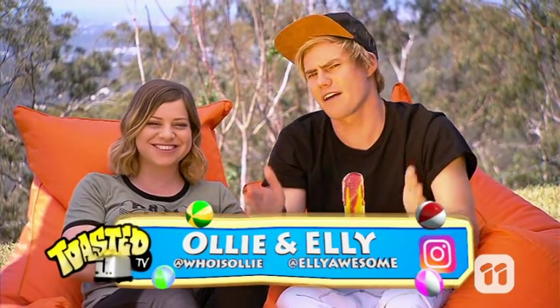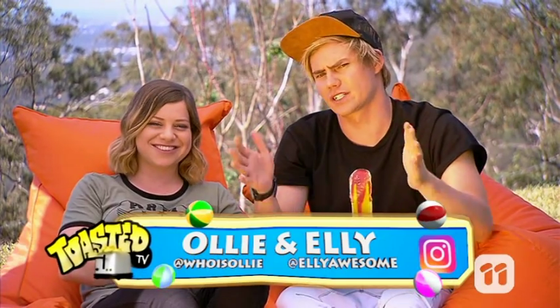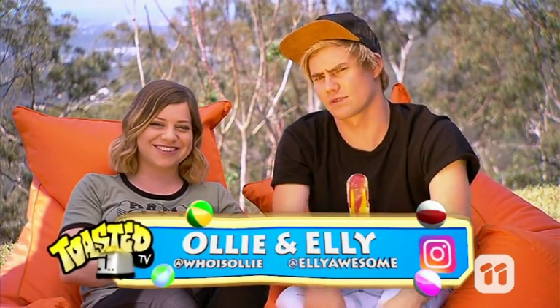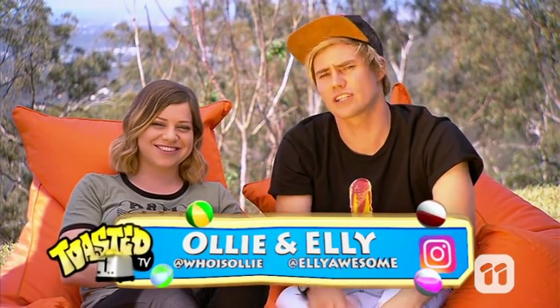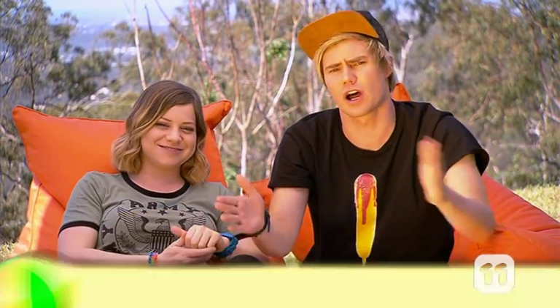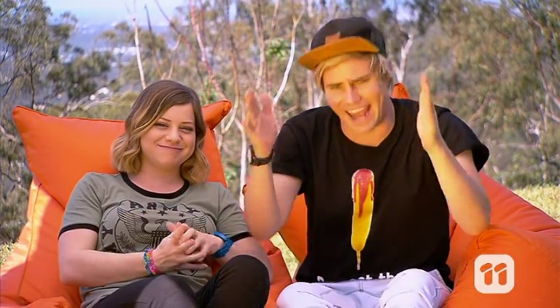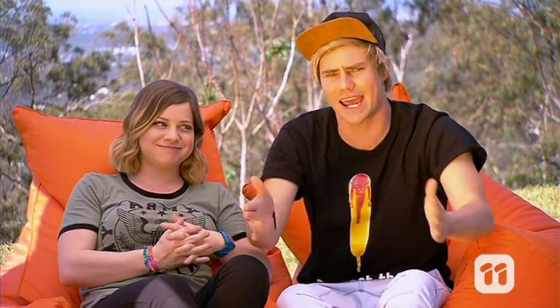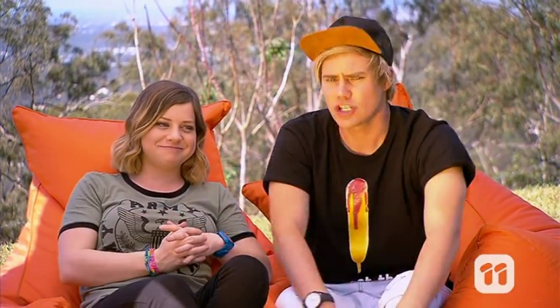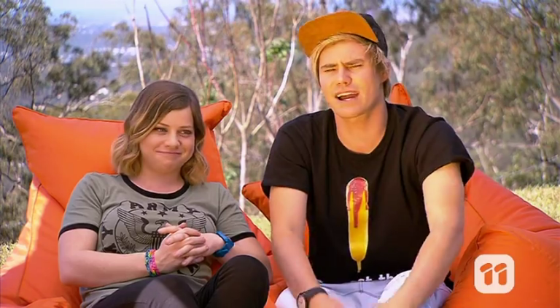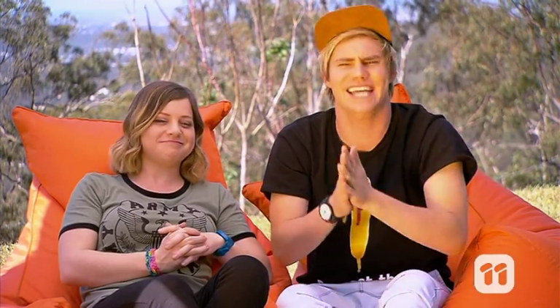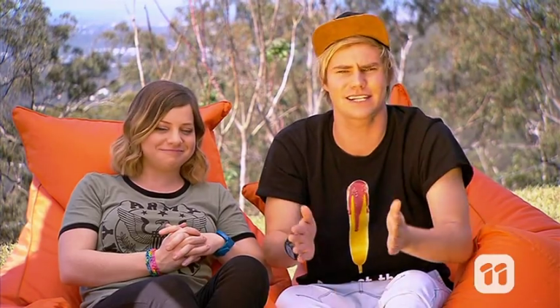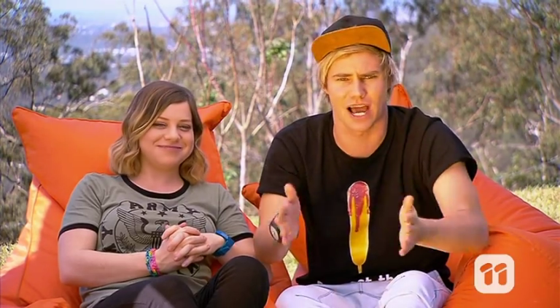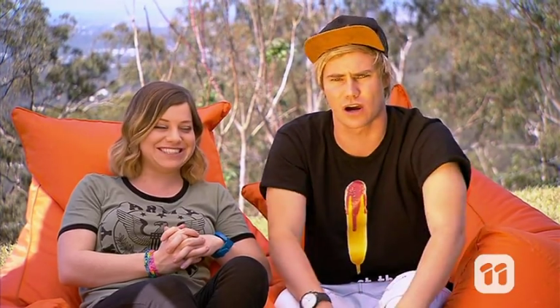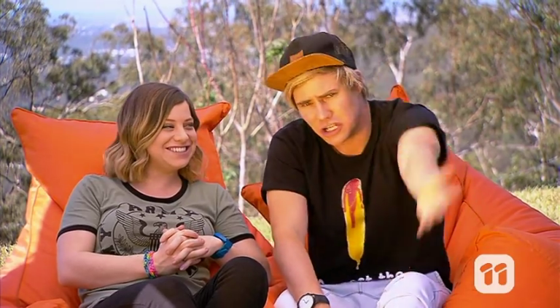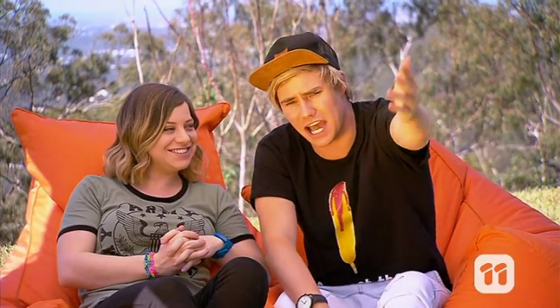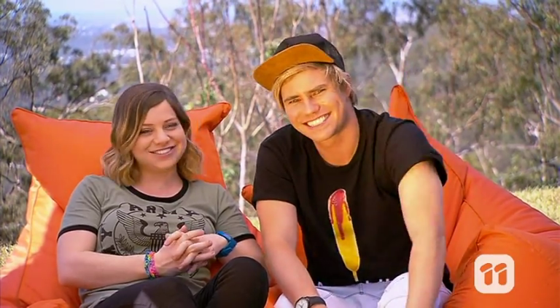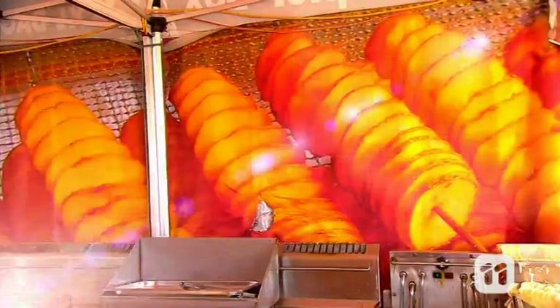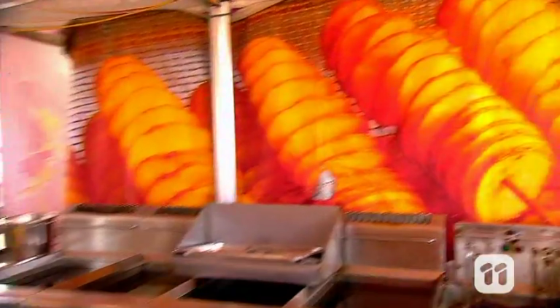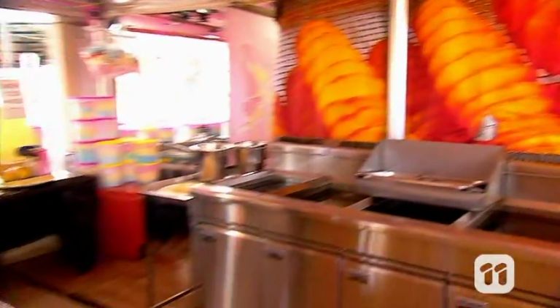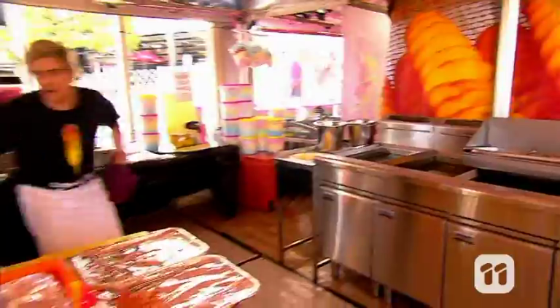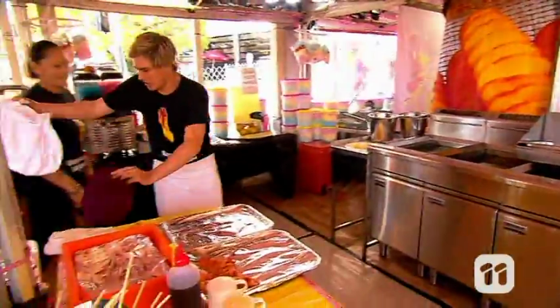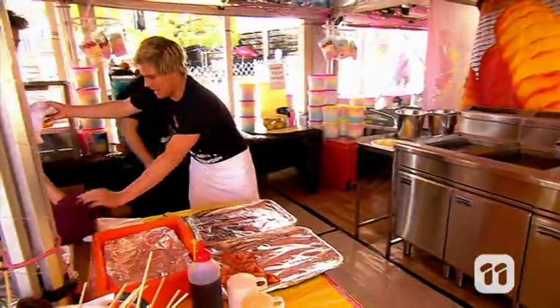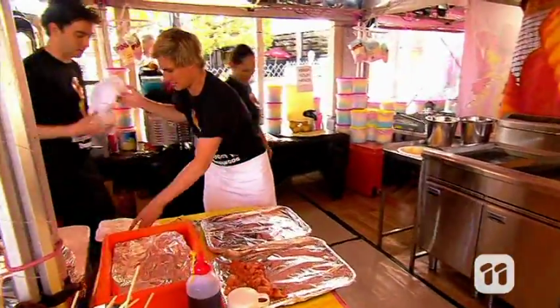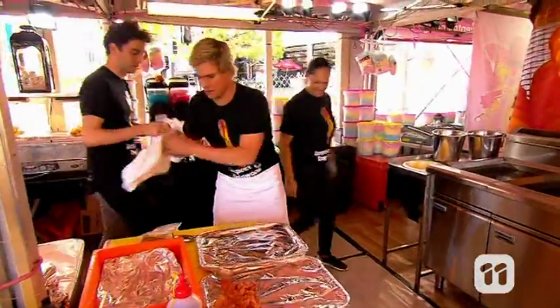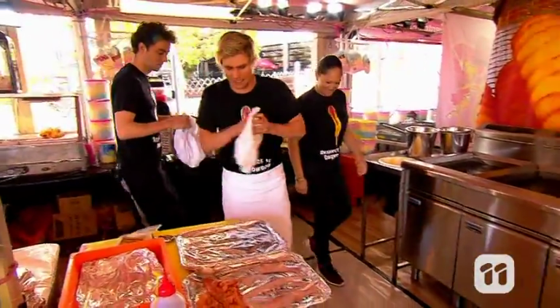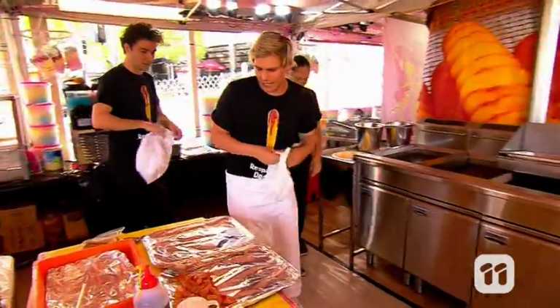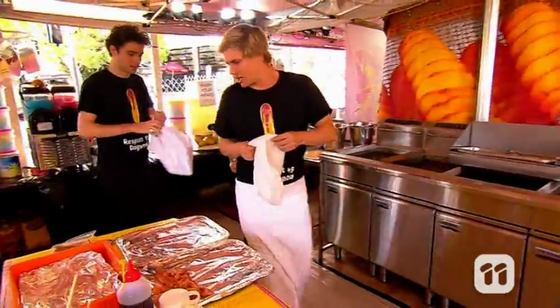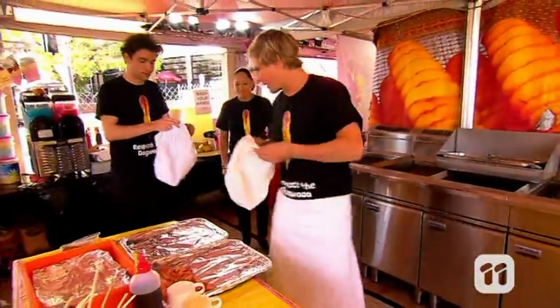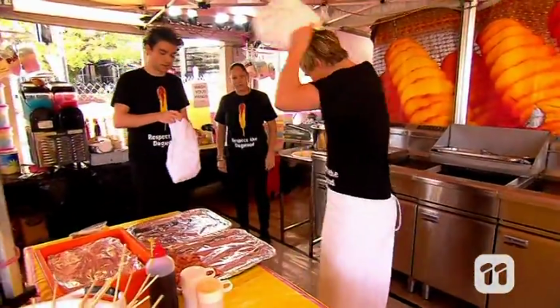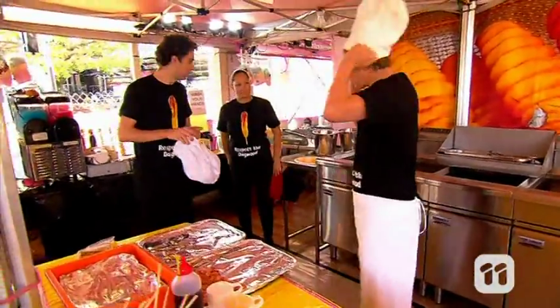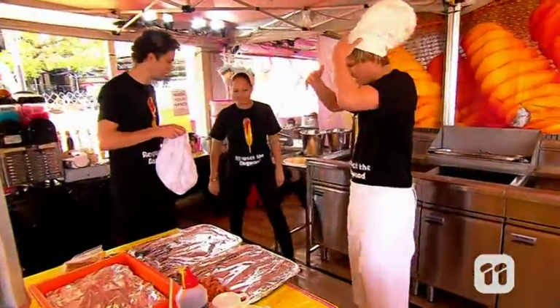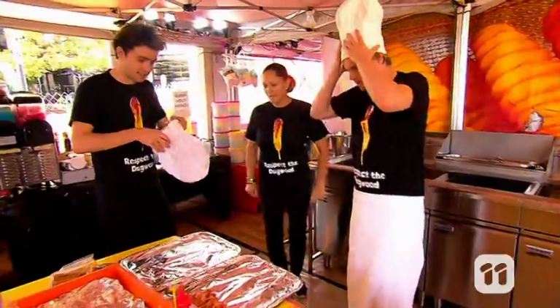One of my favourite times was when Jono and I went head-to-head to create the tastiest Dagwood dog. Check it out. Alright Jono, here's your hat. Thank you.